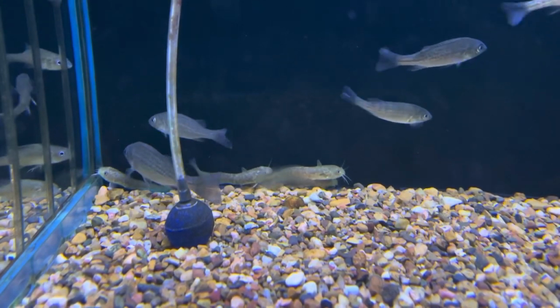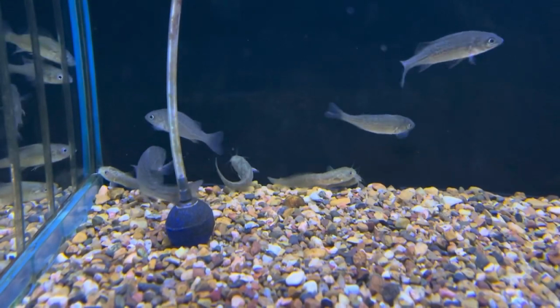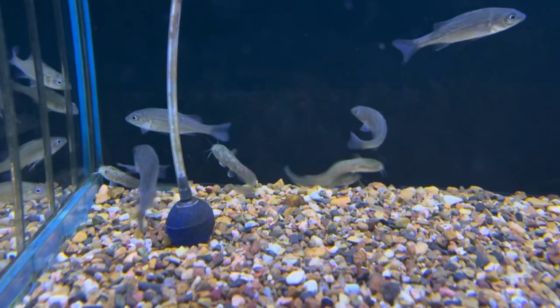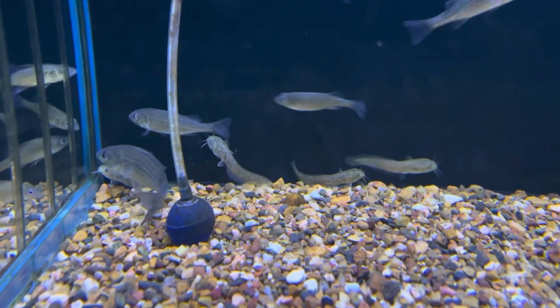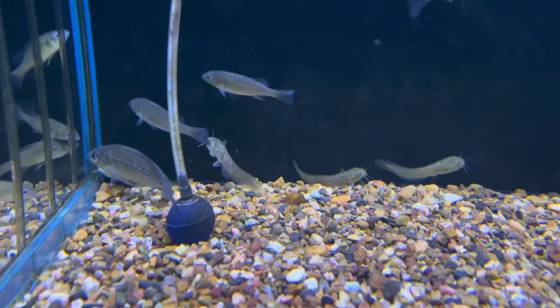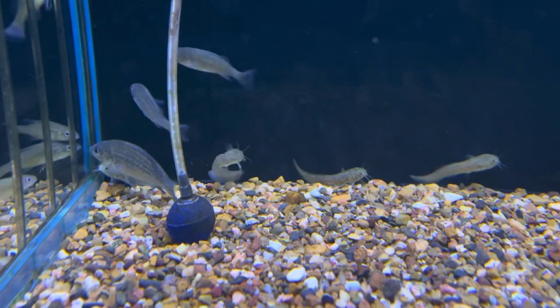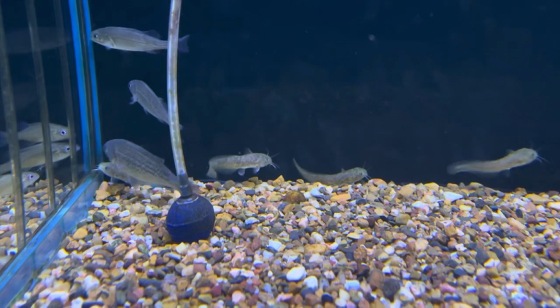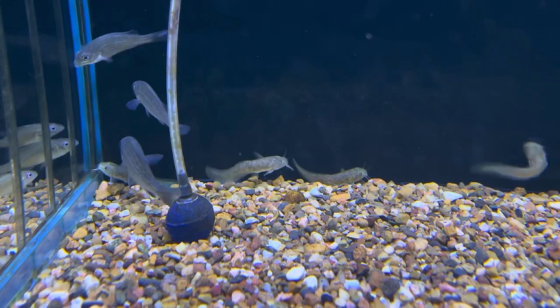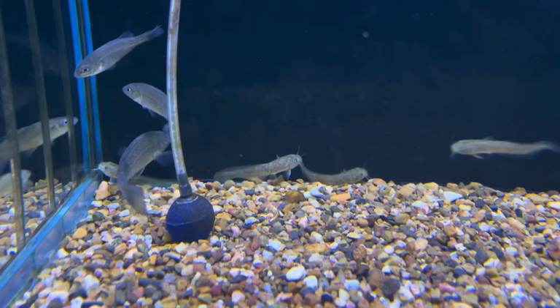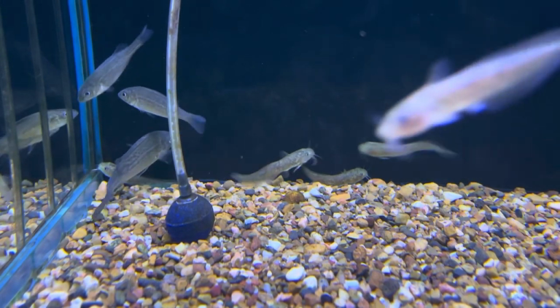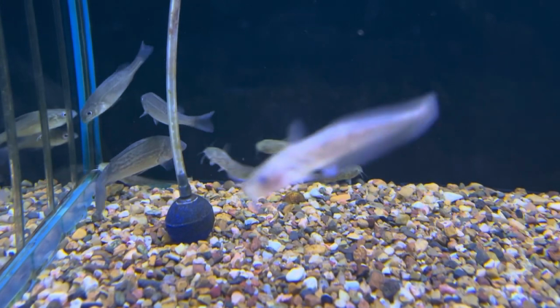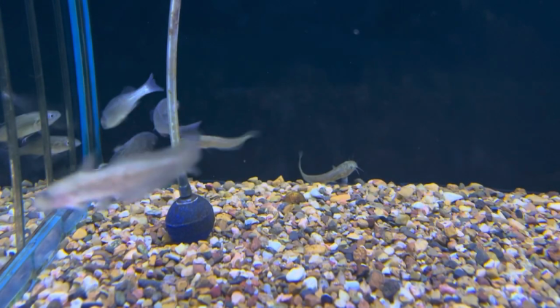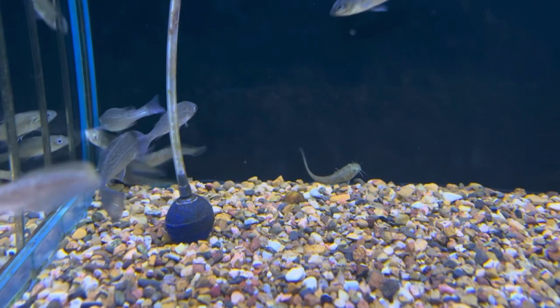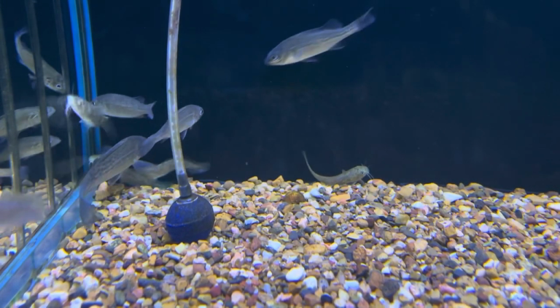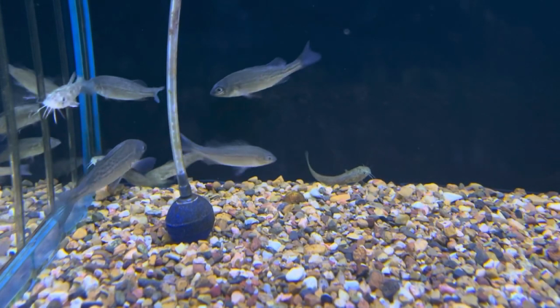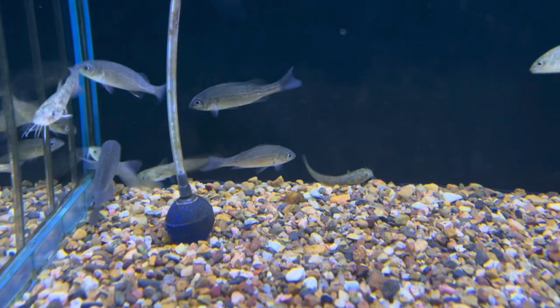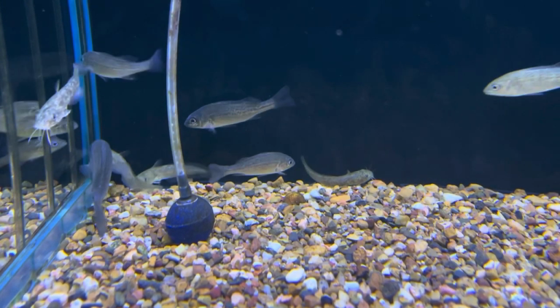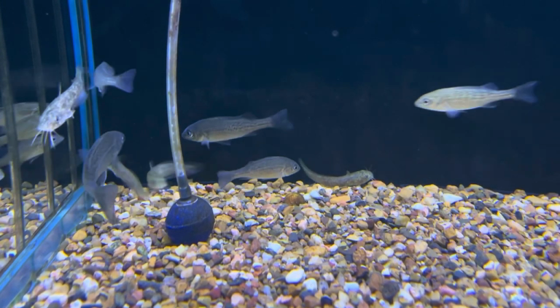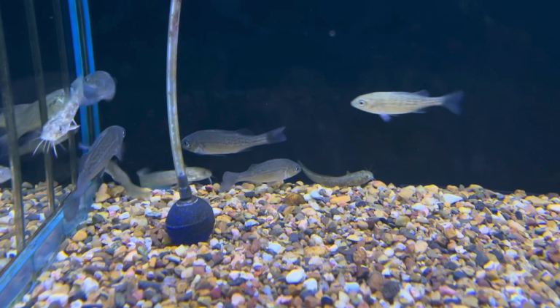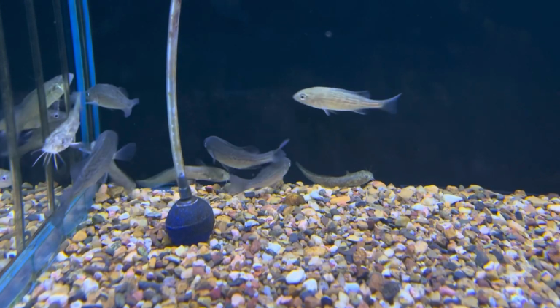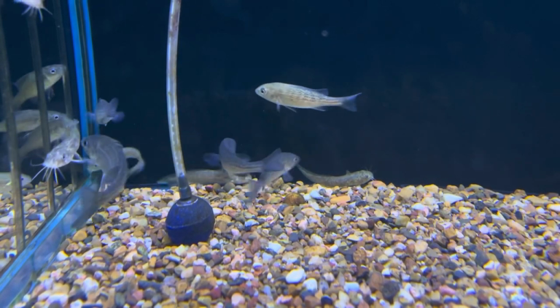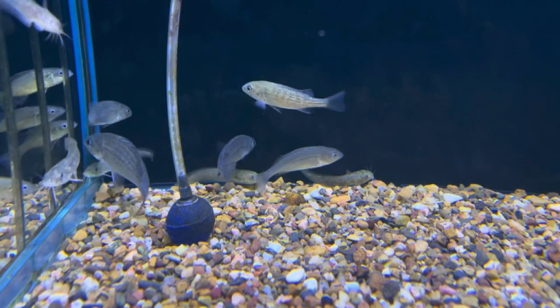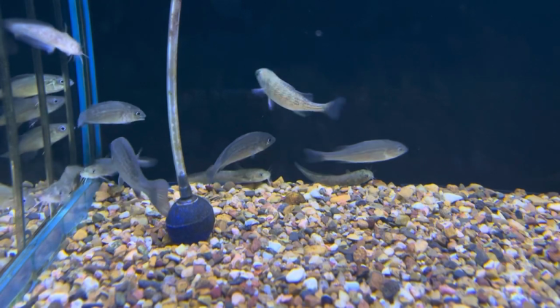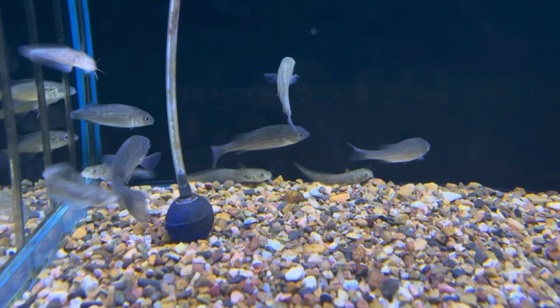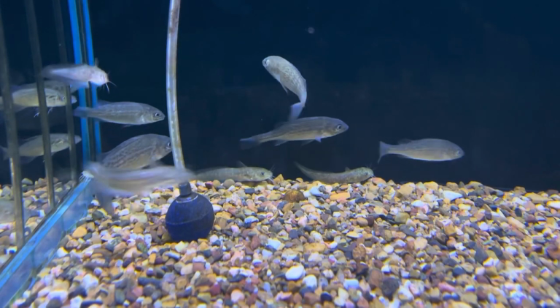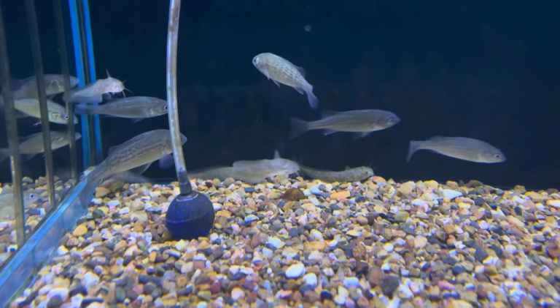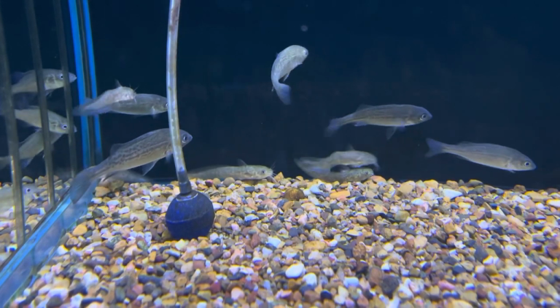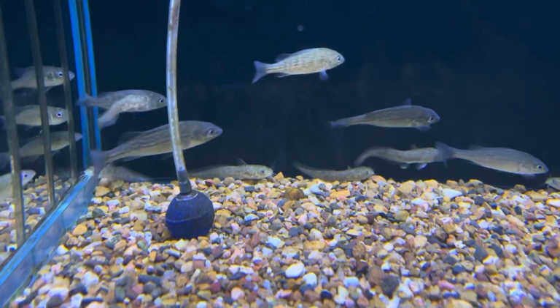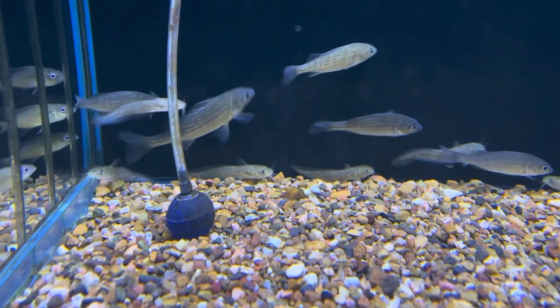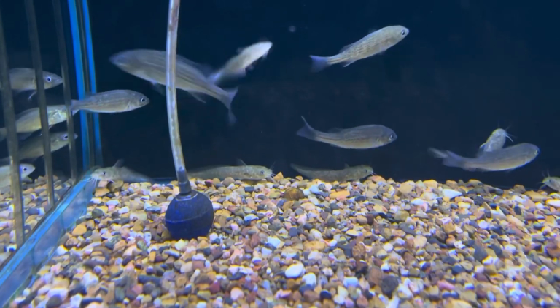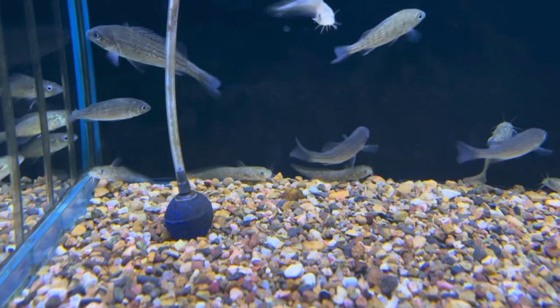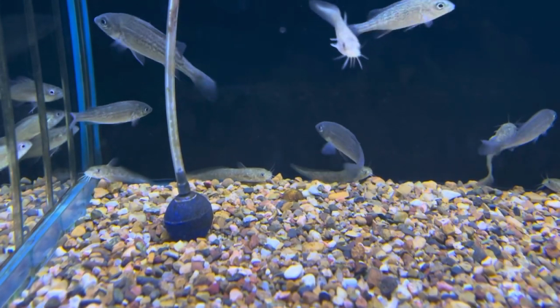It's really important to monitor your boss fish. If the boss is too aggressive and bashes all the other fish, you need to get rid of him, because that behavior will be learned by the other fish and they will also become more aggressive and violent.